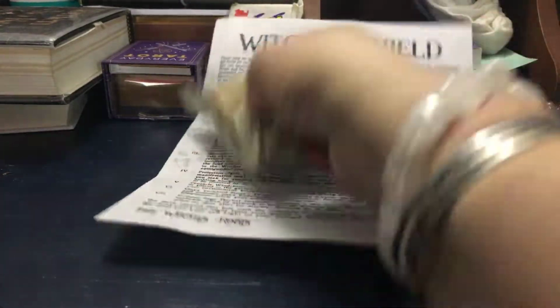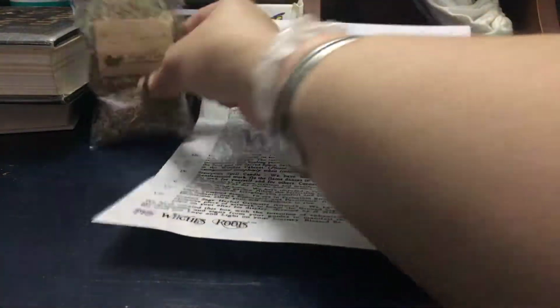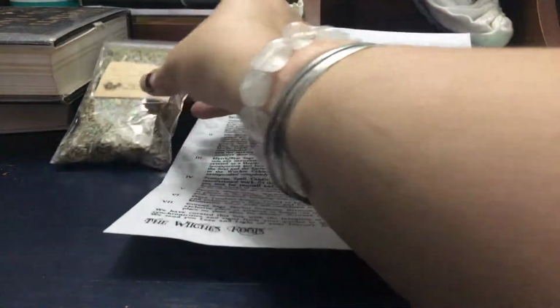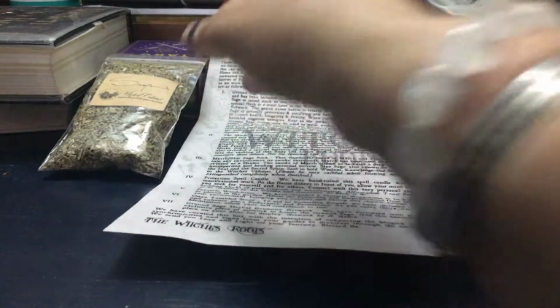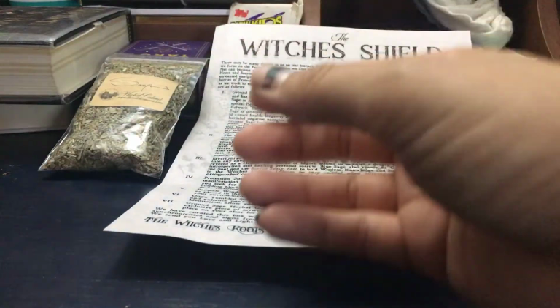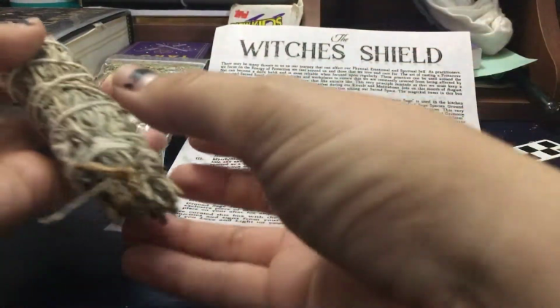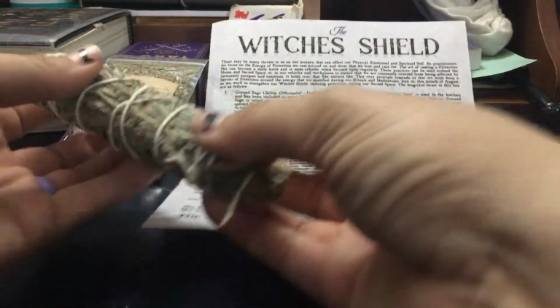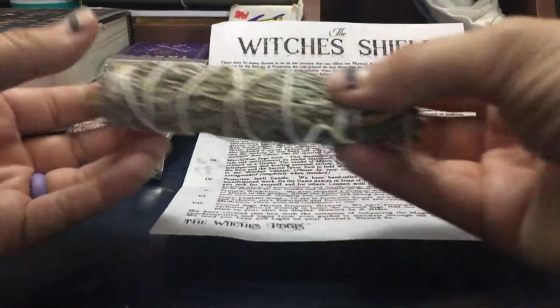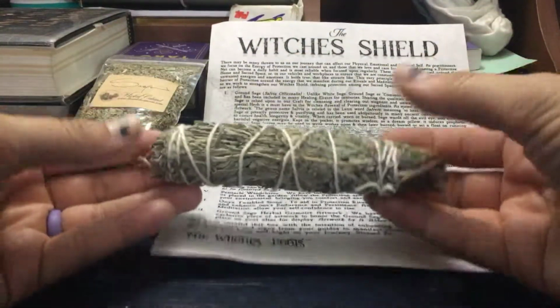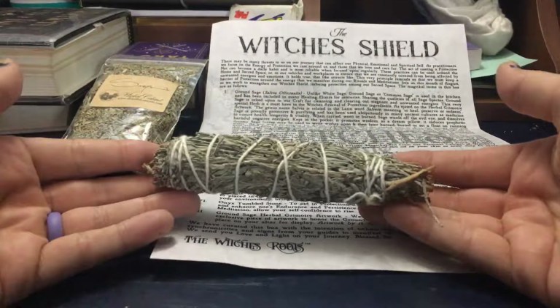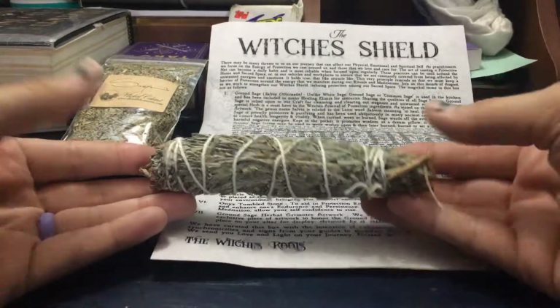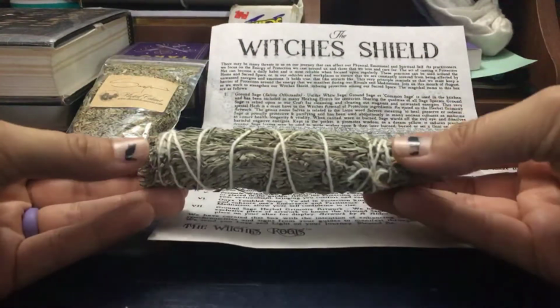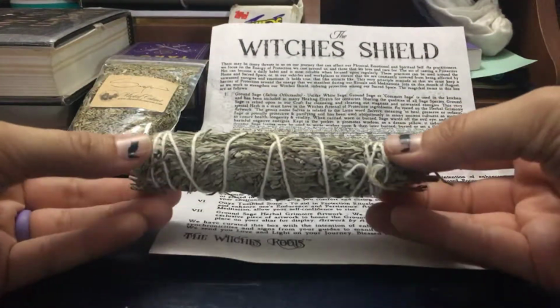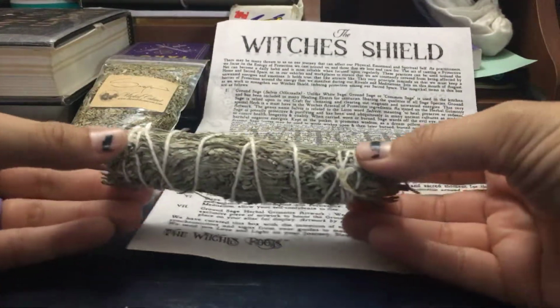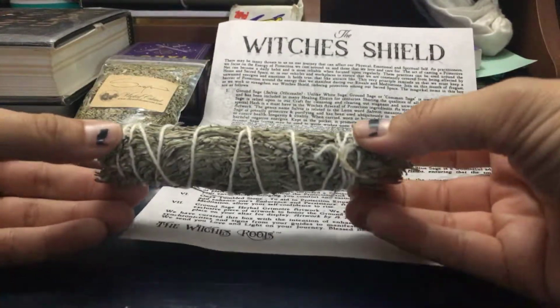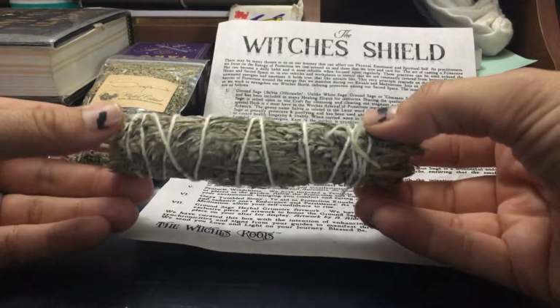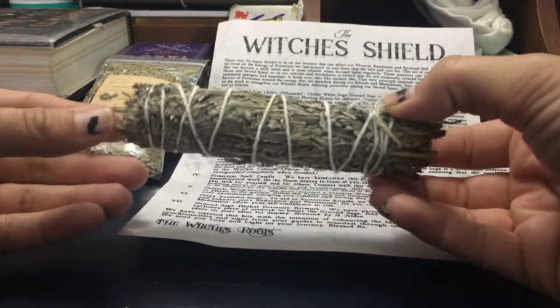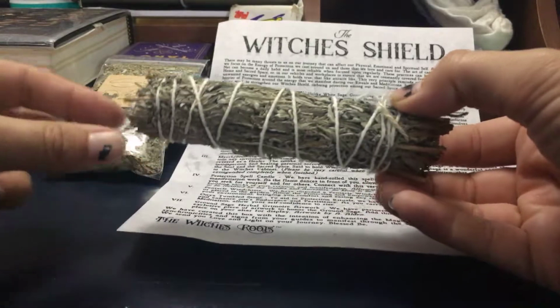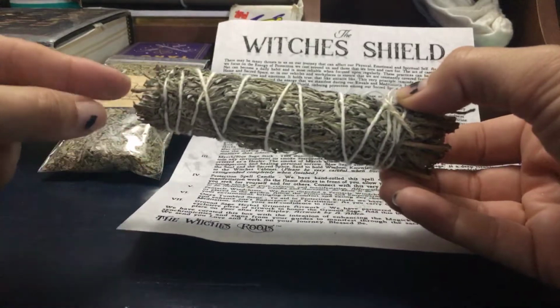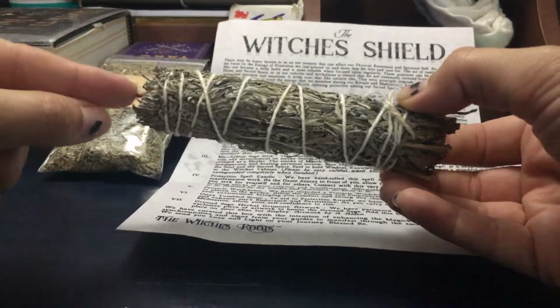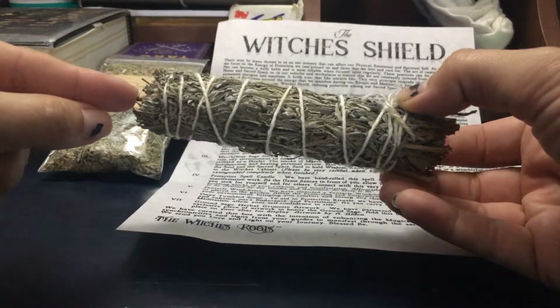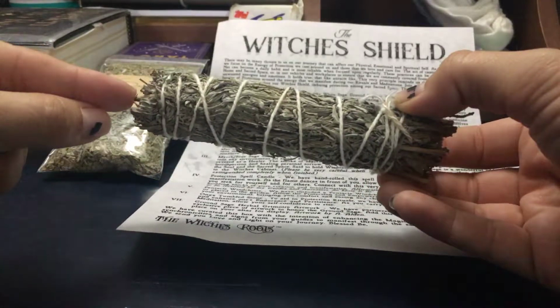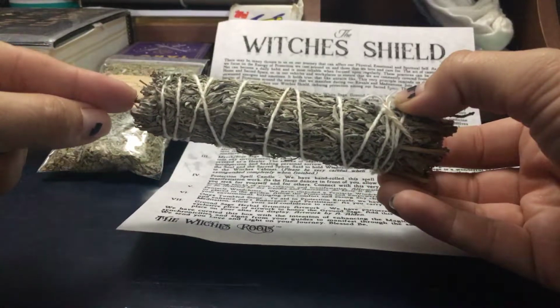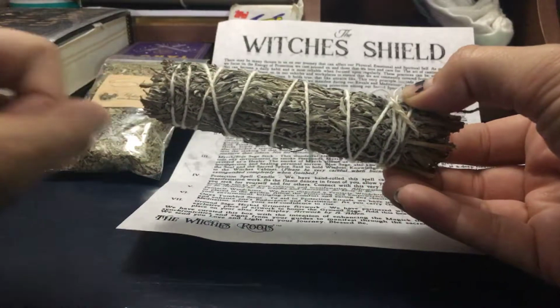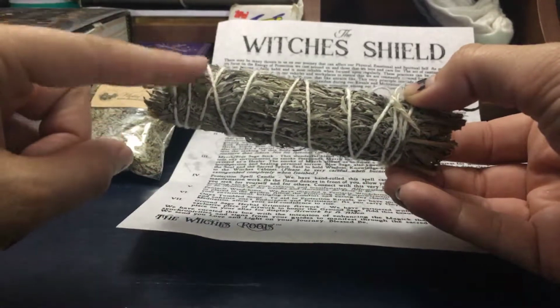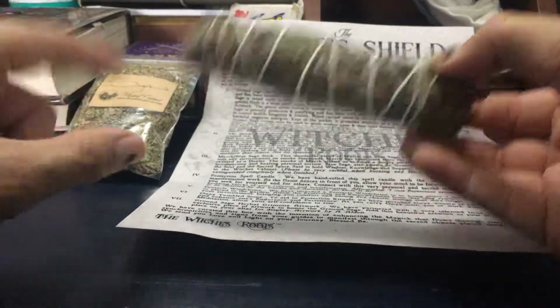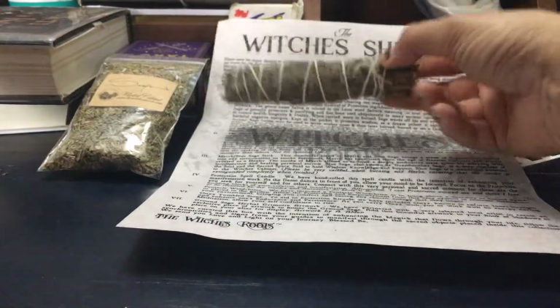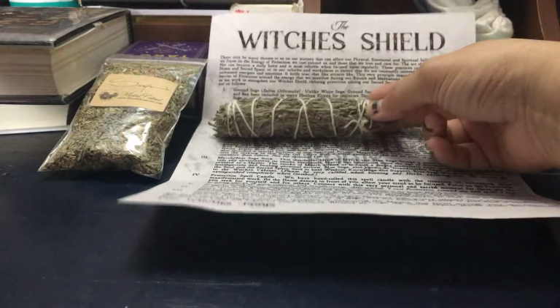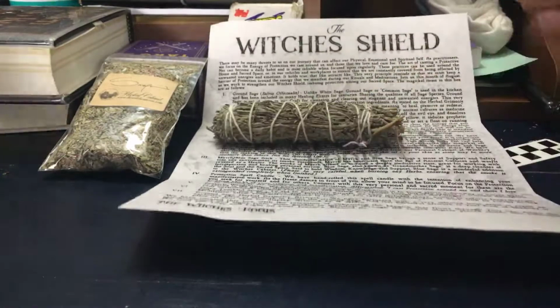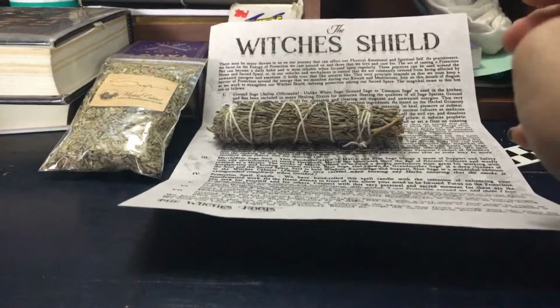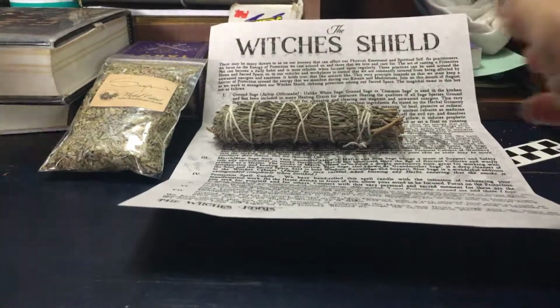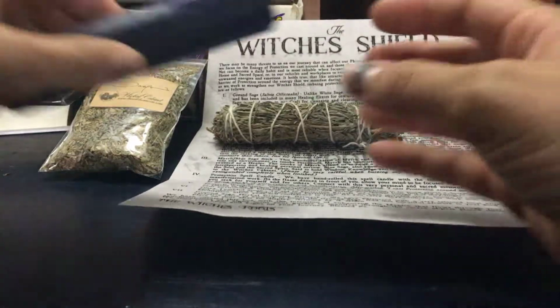And then it came with a myrrh and blue sage stick, and this smells fantastic. This reminds me of when I was a kid — I love this smell.